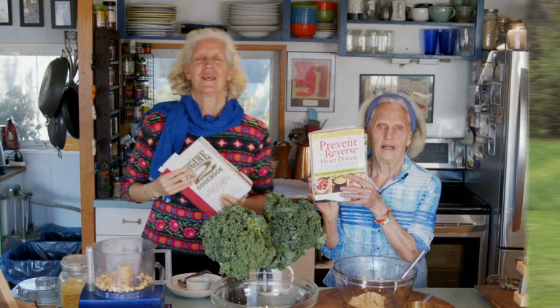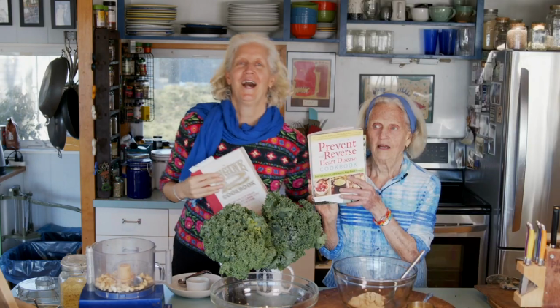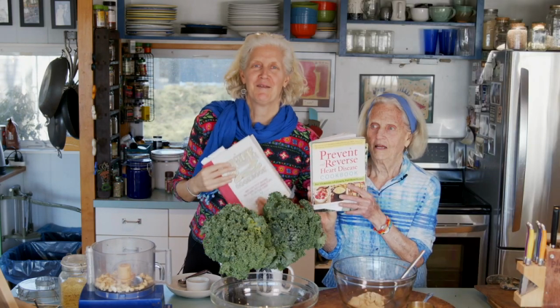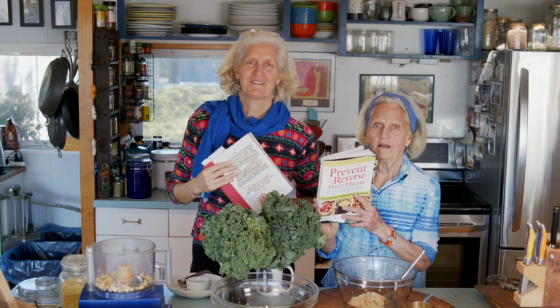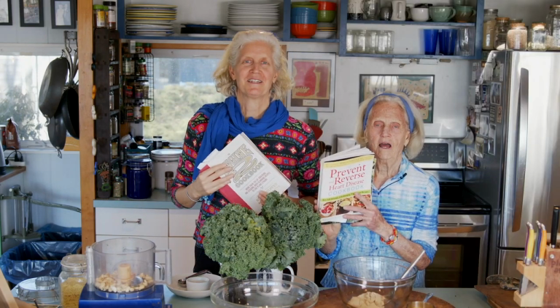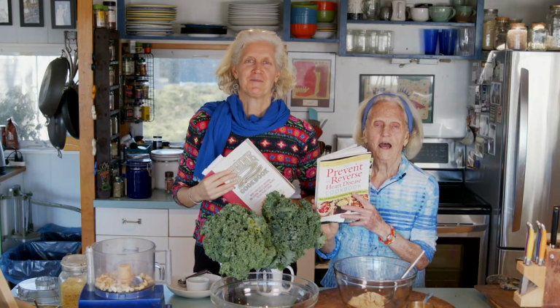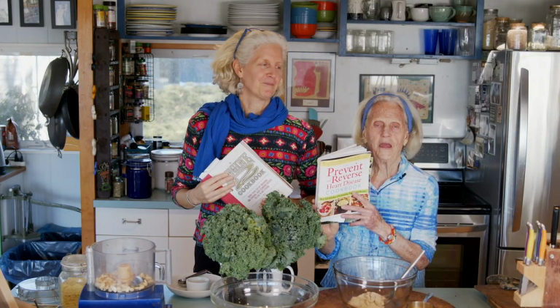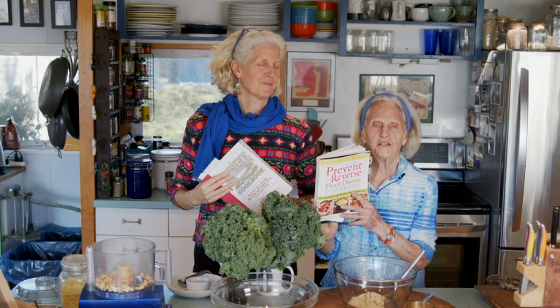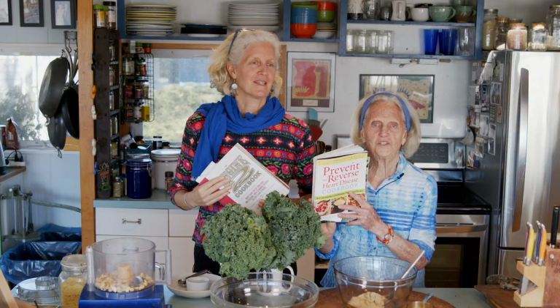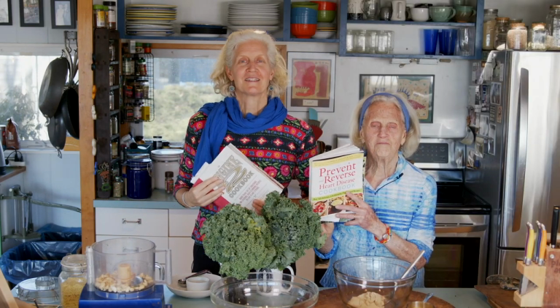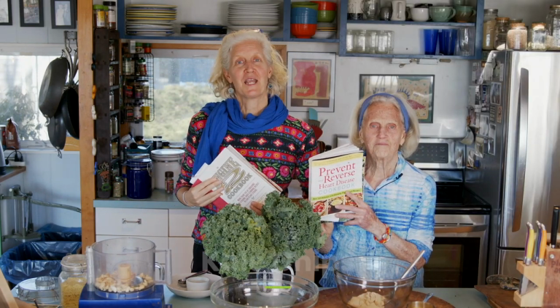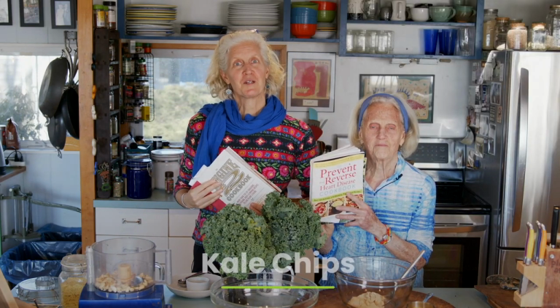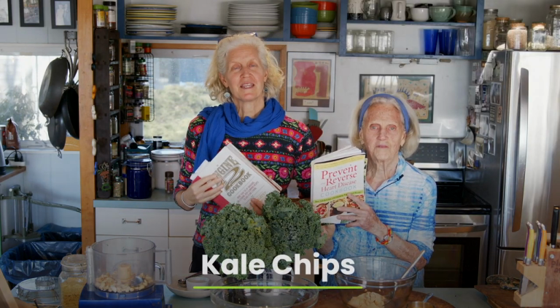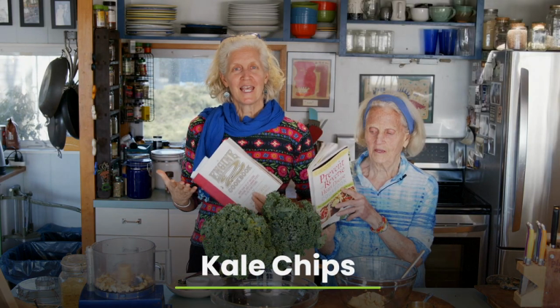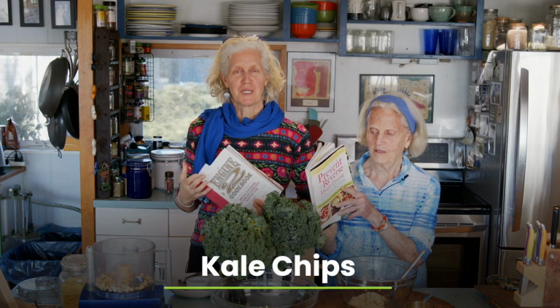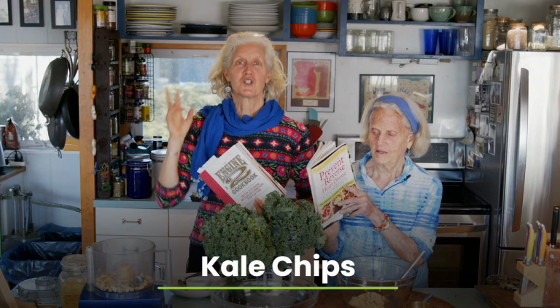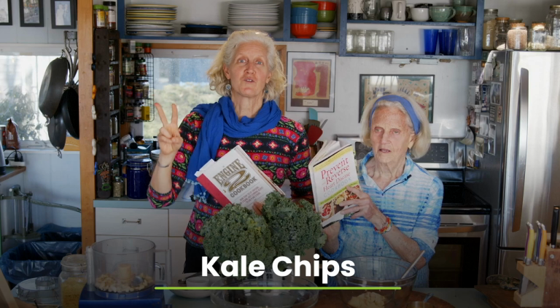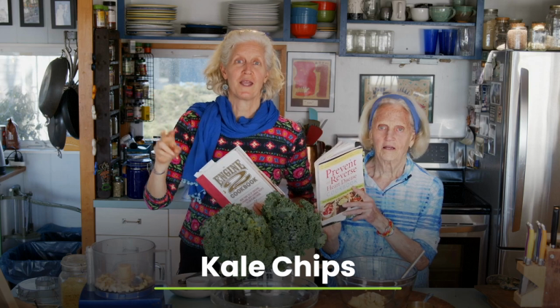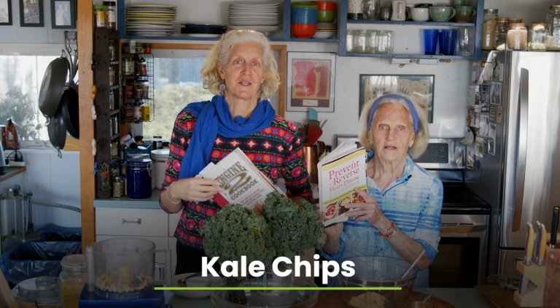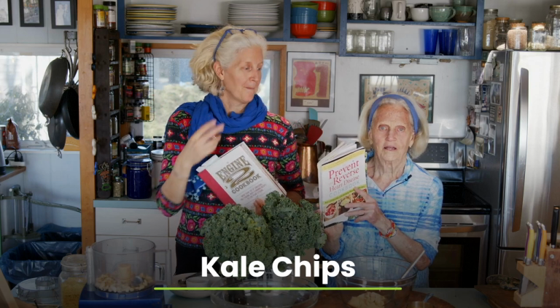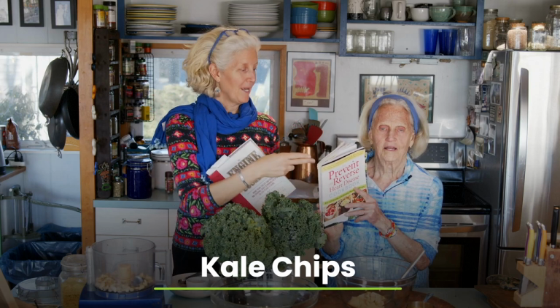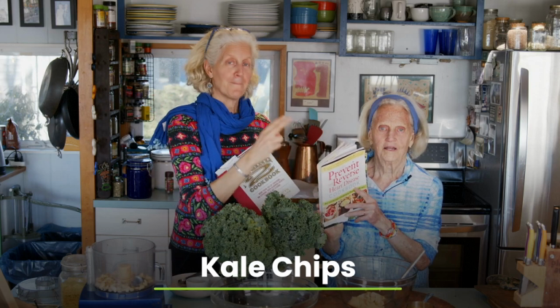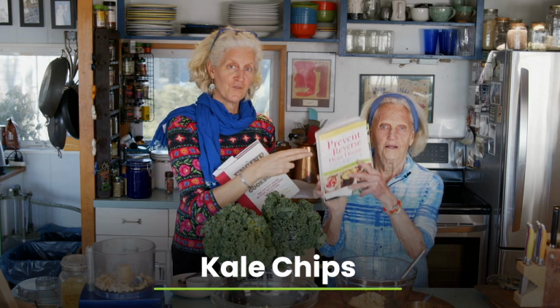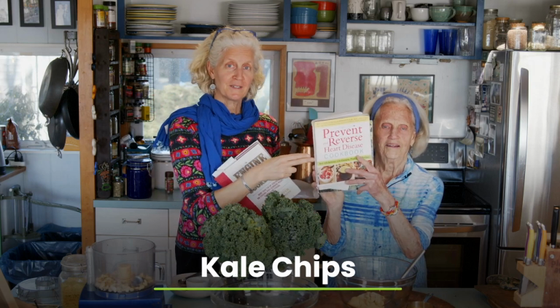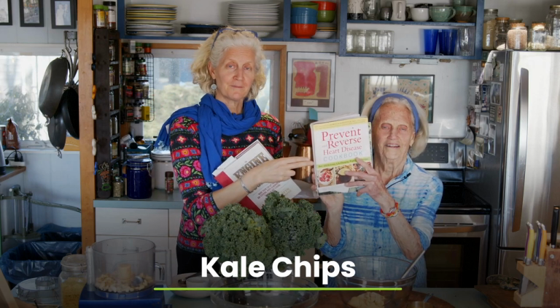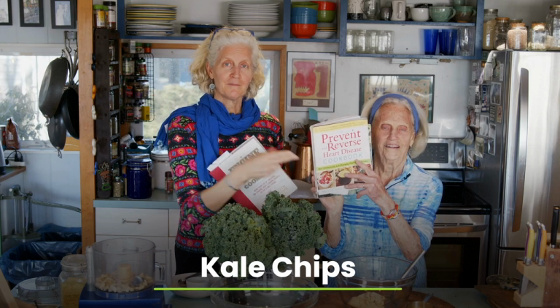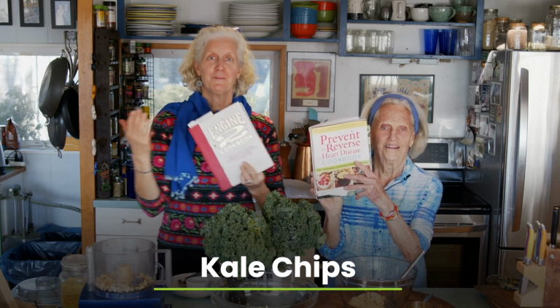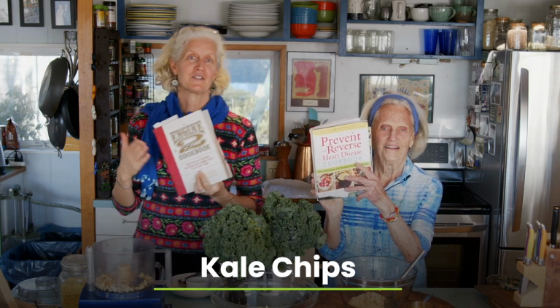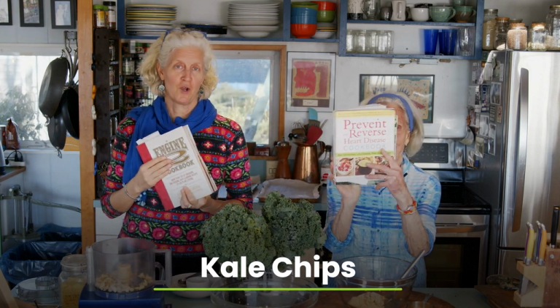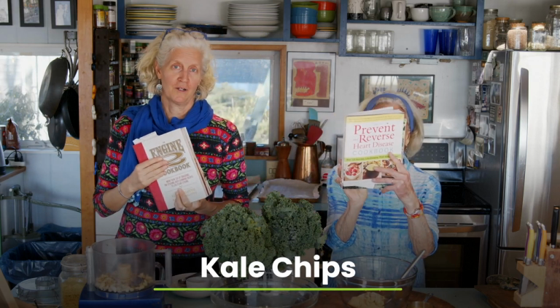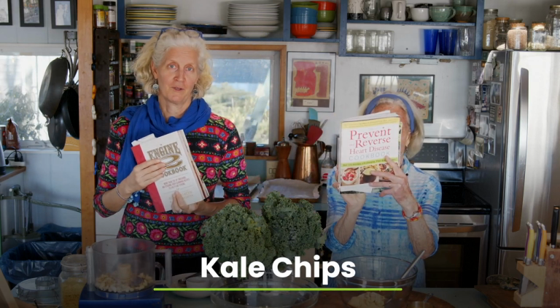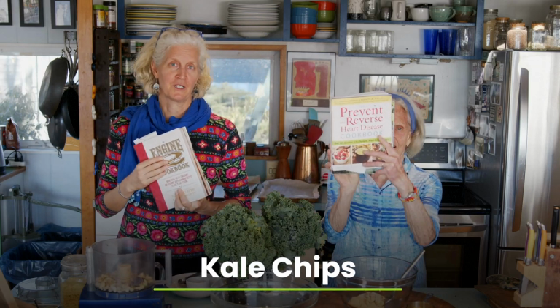Hi, I'm Jane Esselstyn. I'm Ann Esselstyn. And today we're going to make kale chips two different ways: plant perfect and plant strong kale chips.